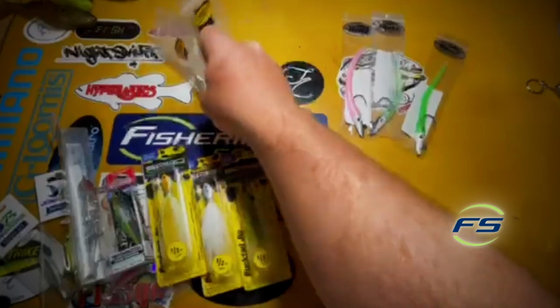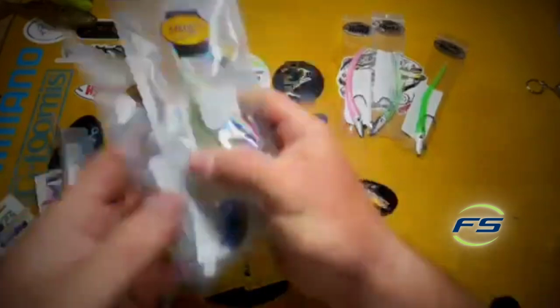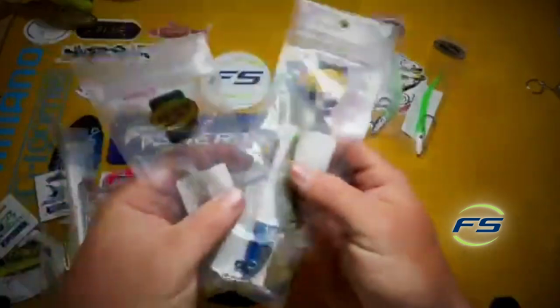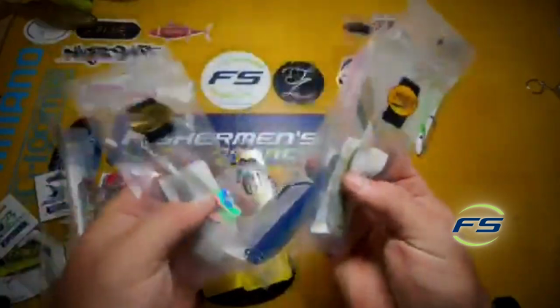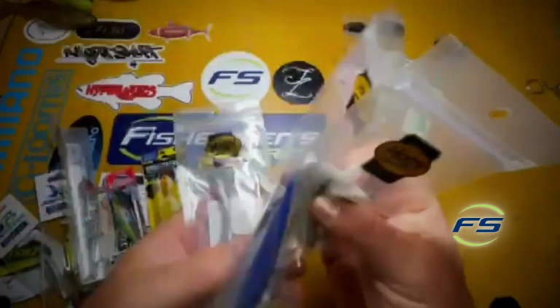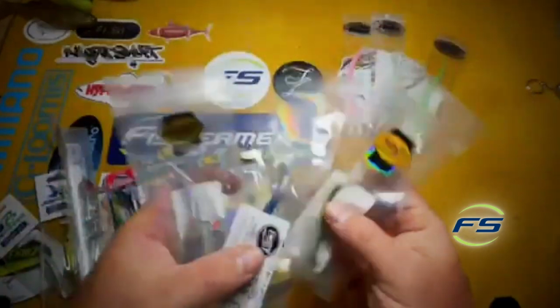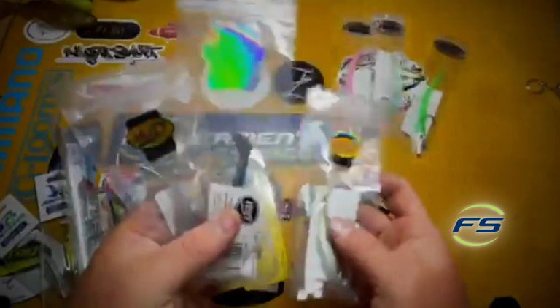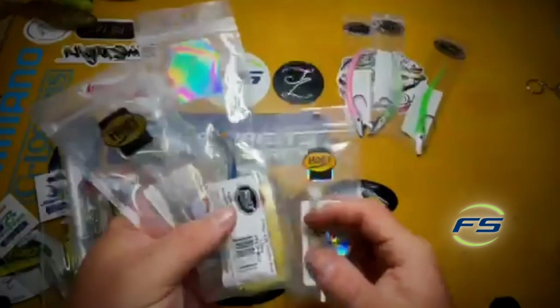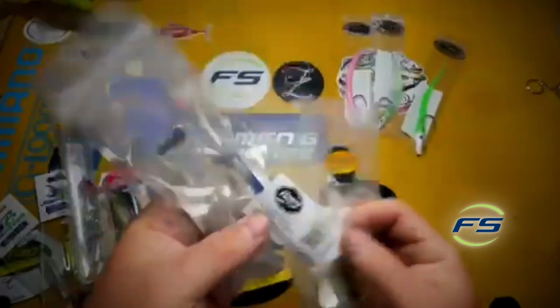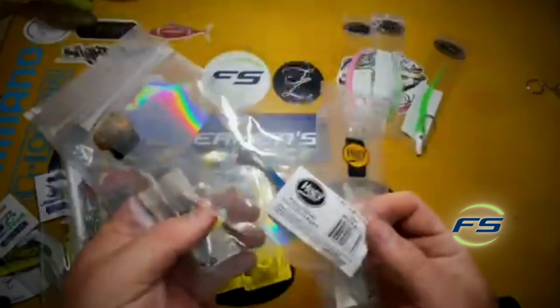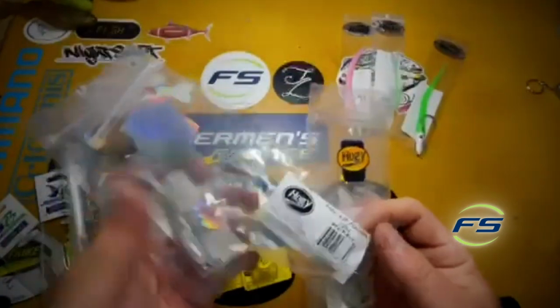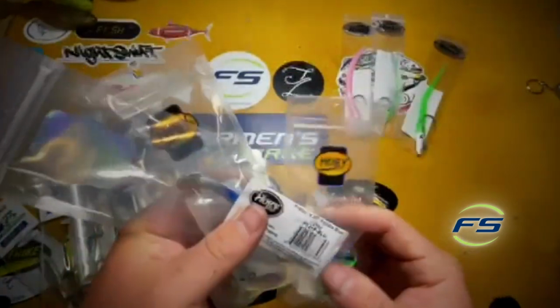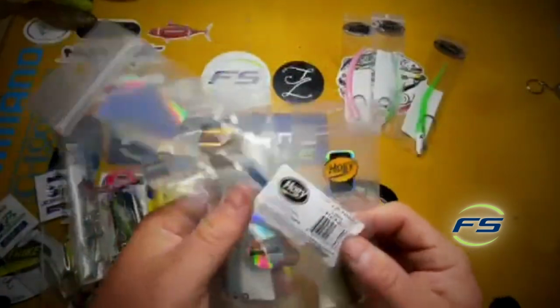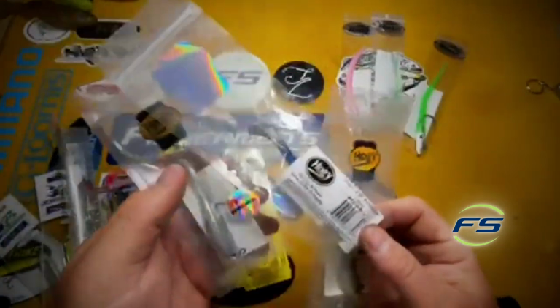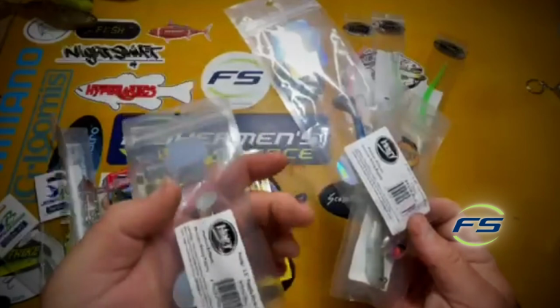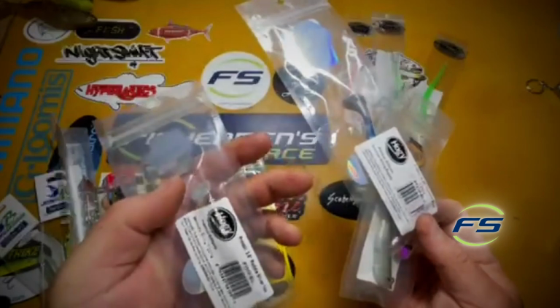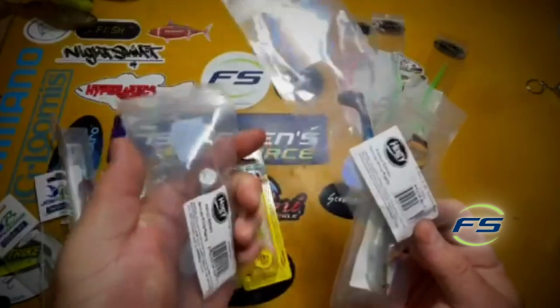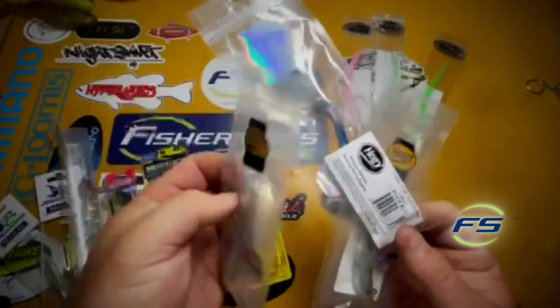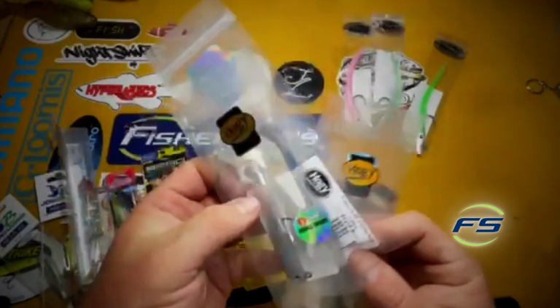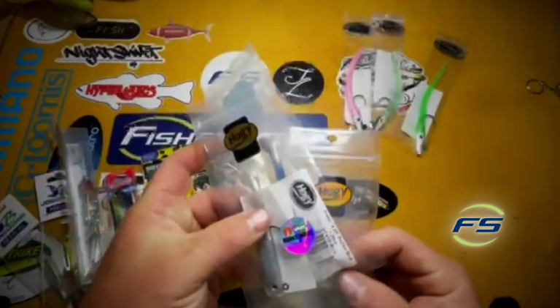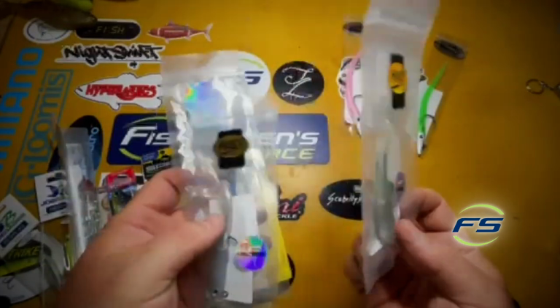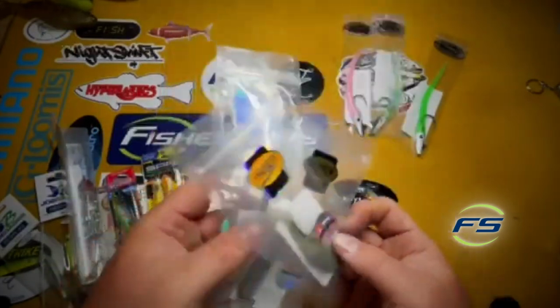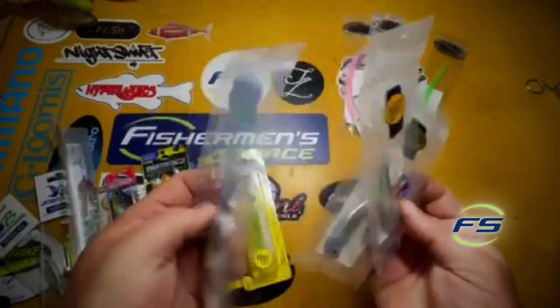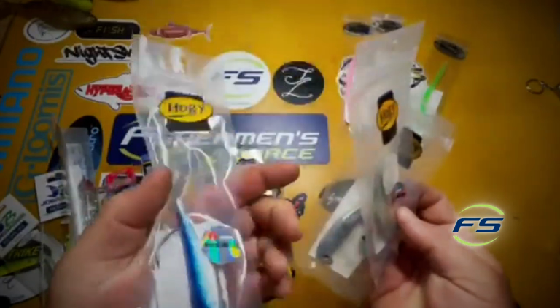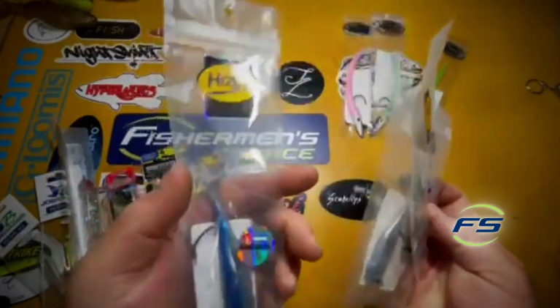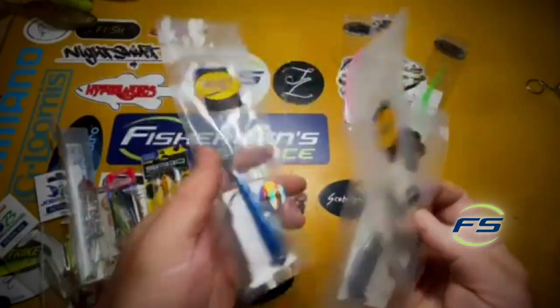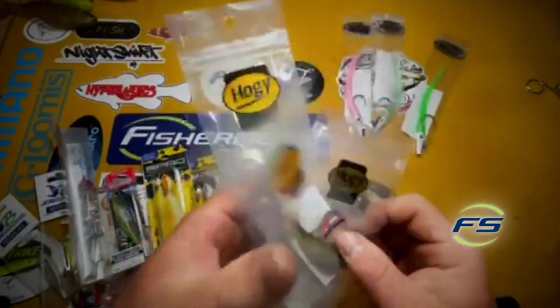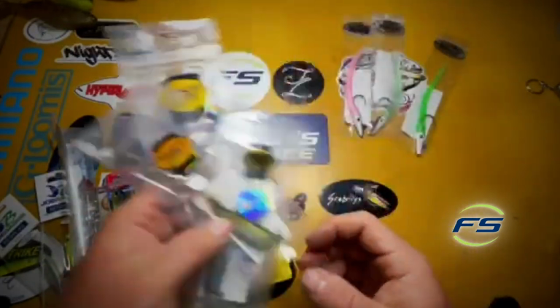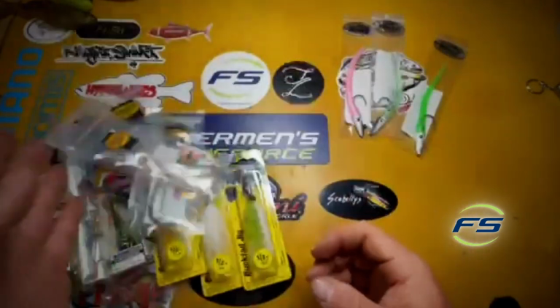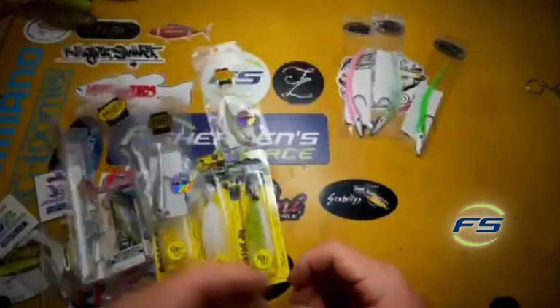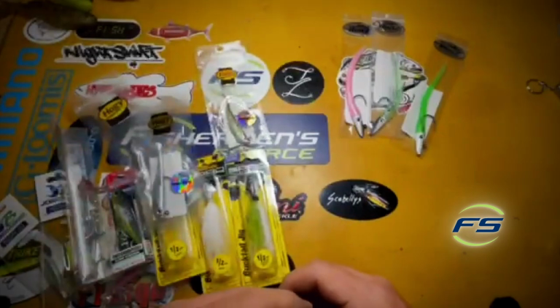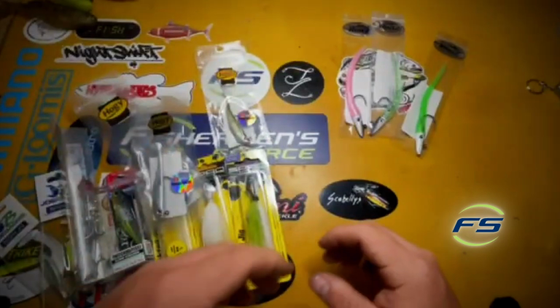The Hoagie standbys — the Hoagie Pro Tail, four and a quarter and three and a half inch. Green, silver, blue or silver. Can't go wrong.